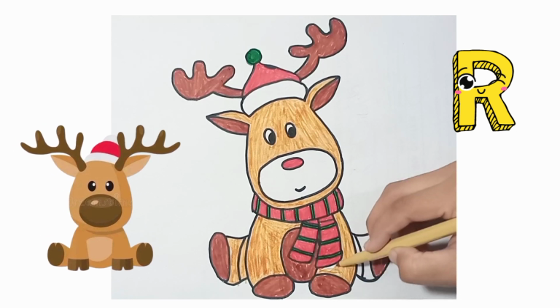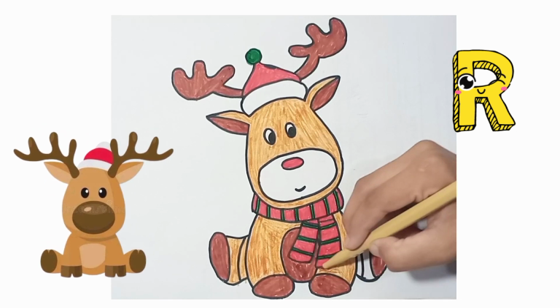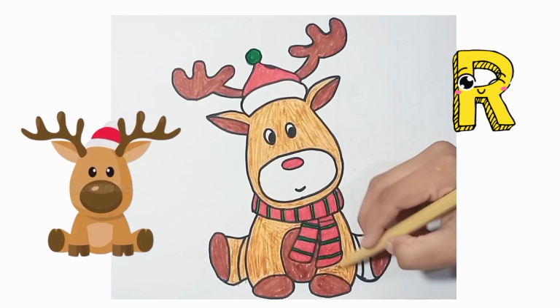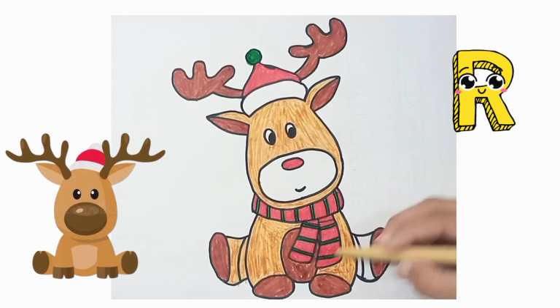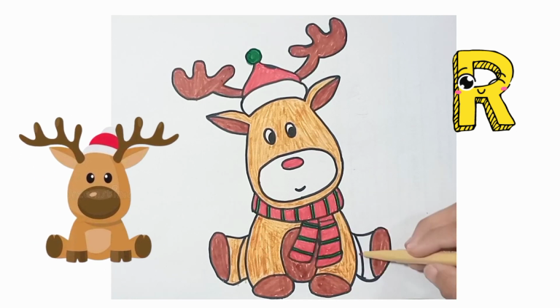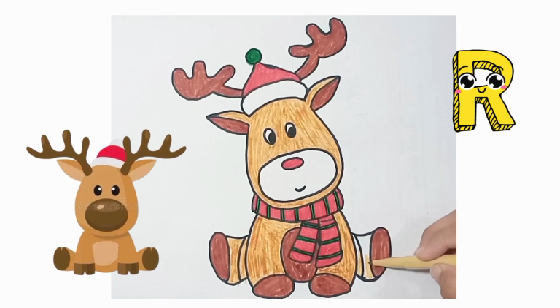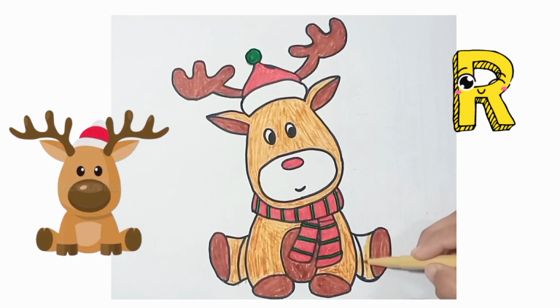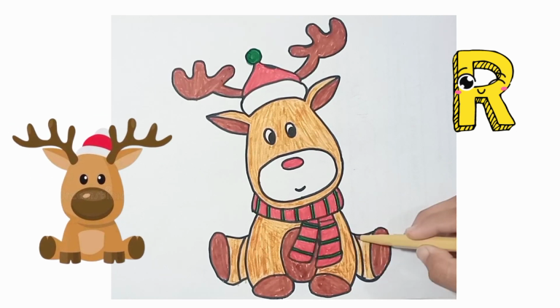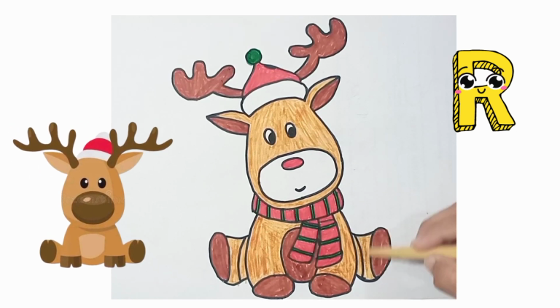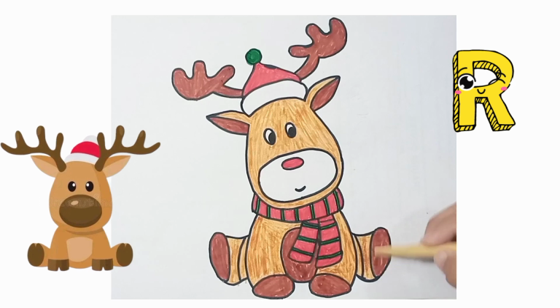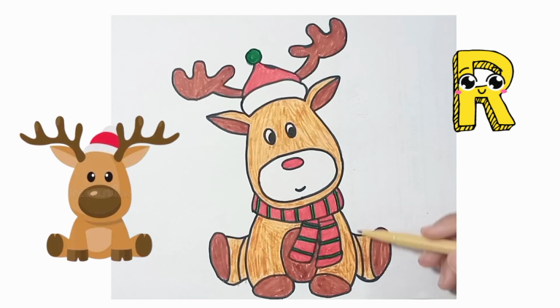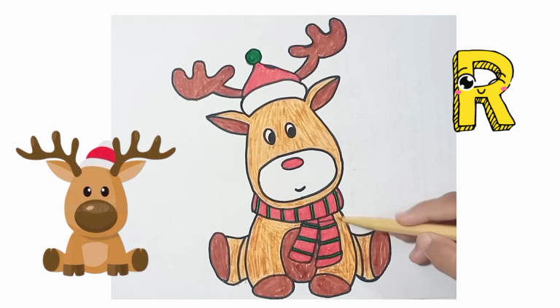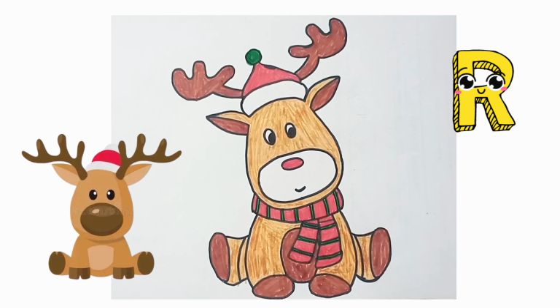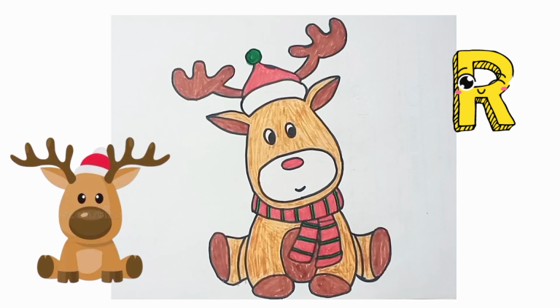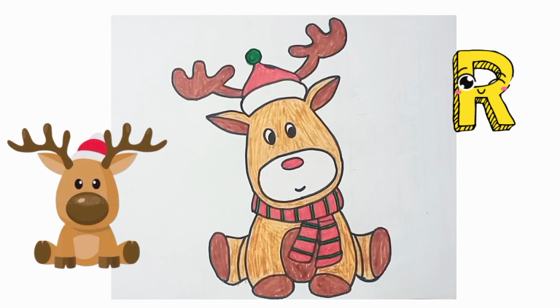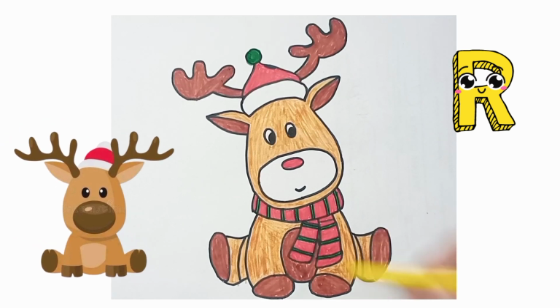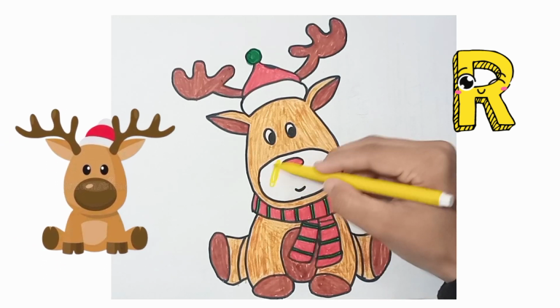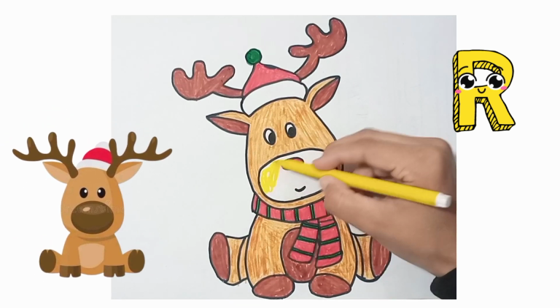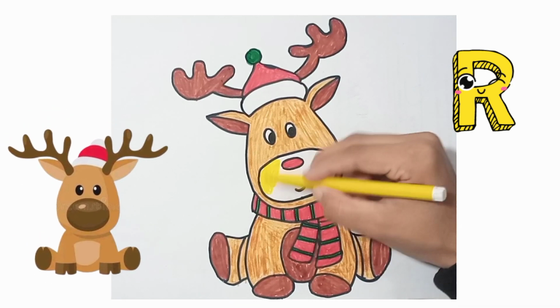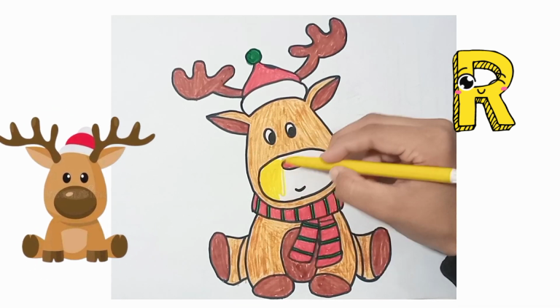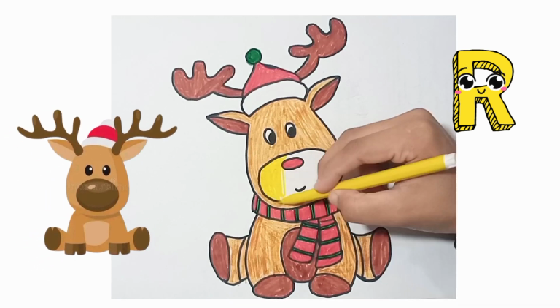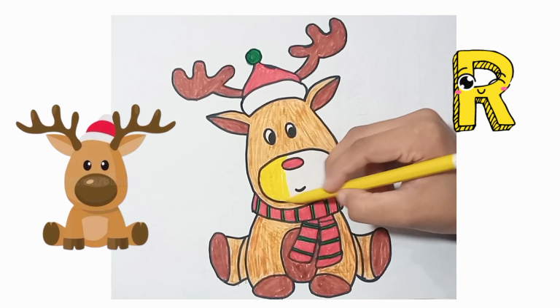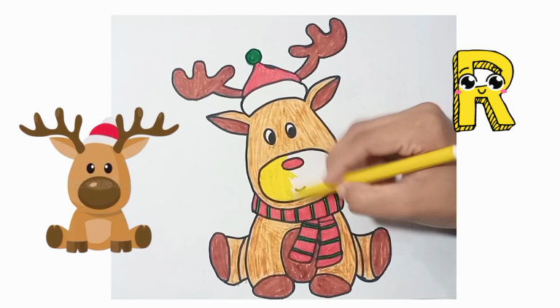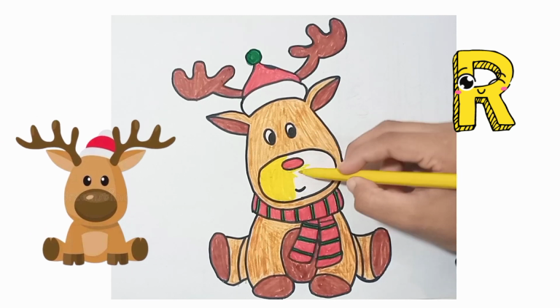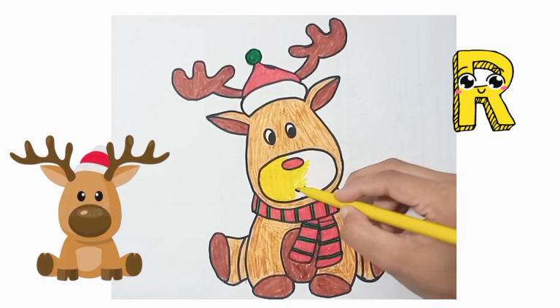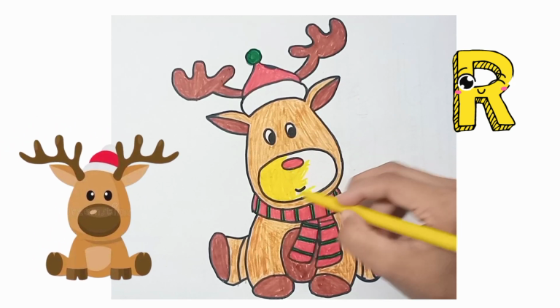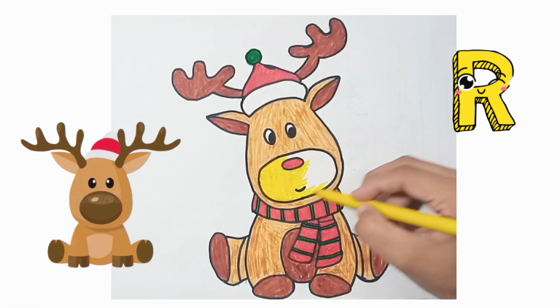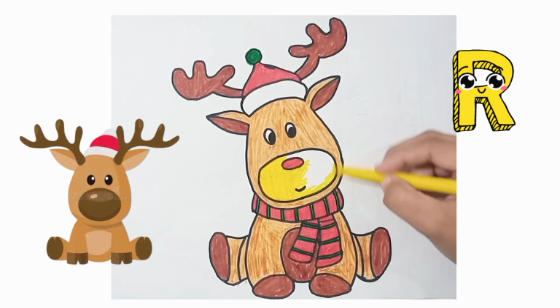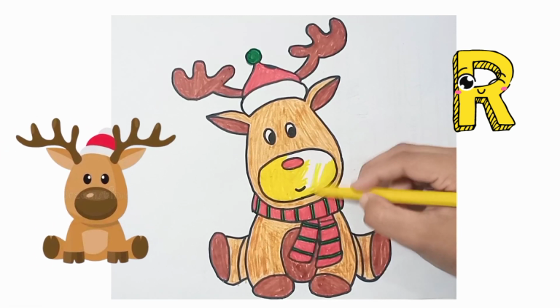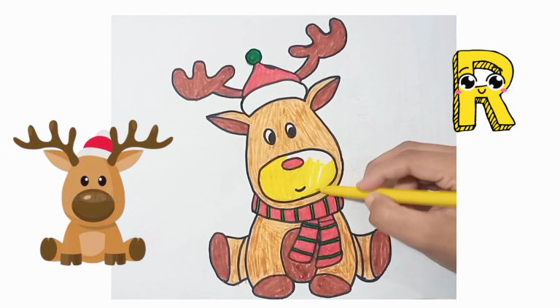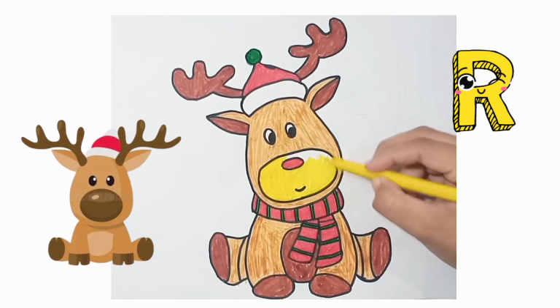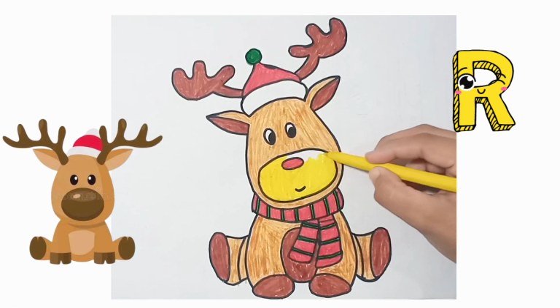R for Rudolph! Wow, I am completing the skin color on the body of Rudolph. Now yellow color in the mouth of Rudolph. R for Rudolph!